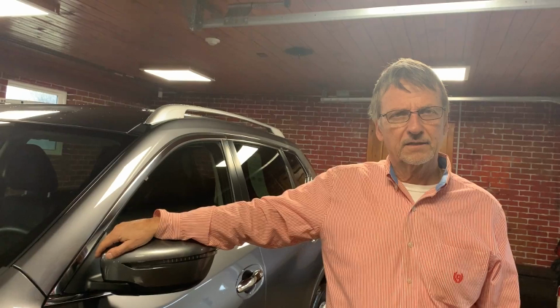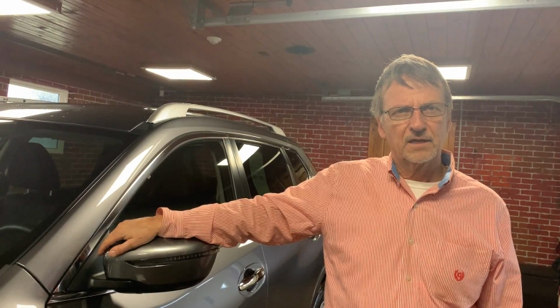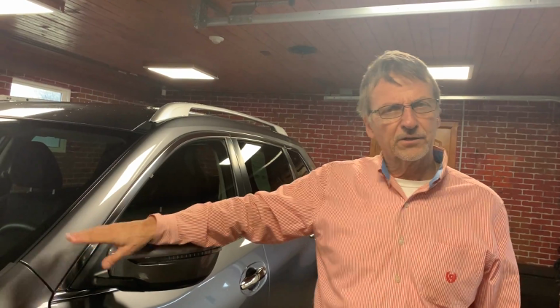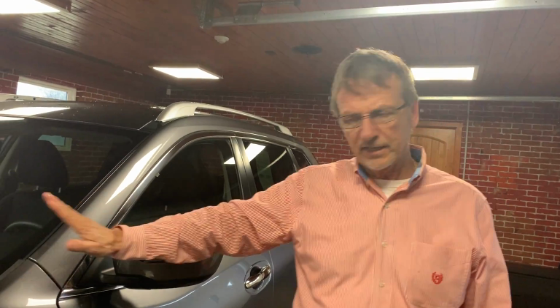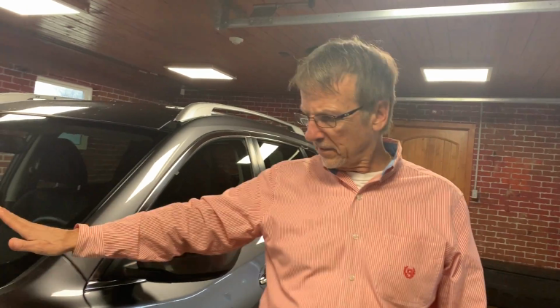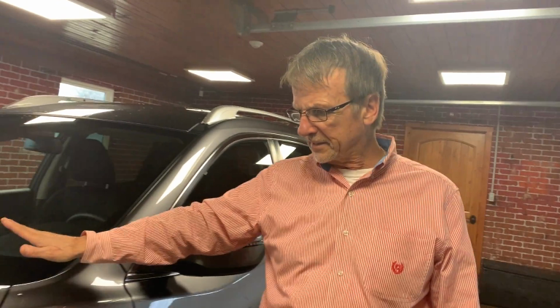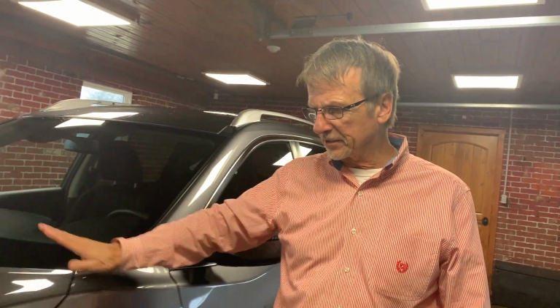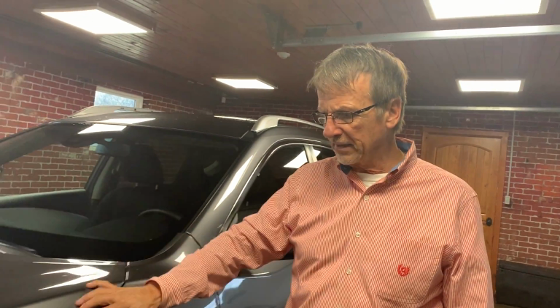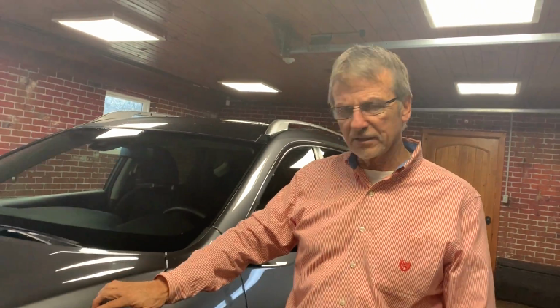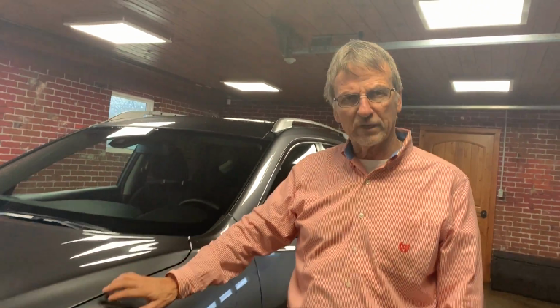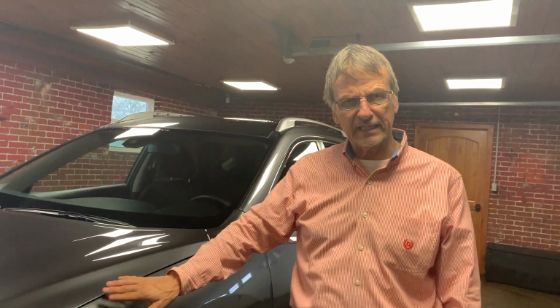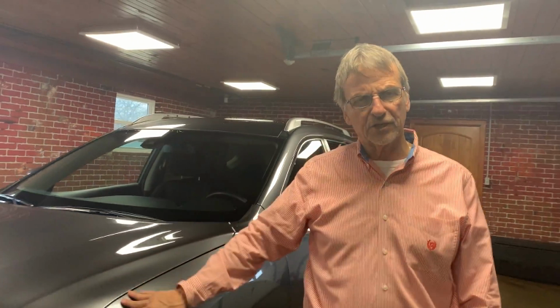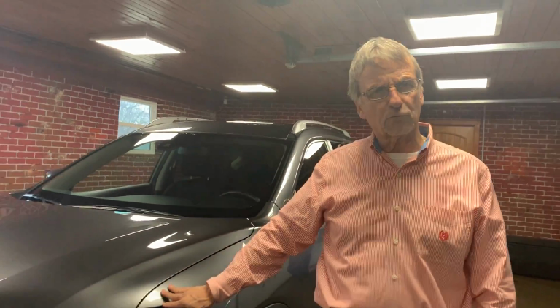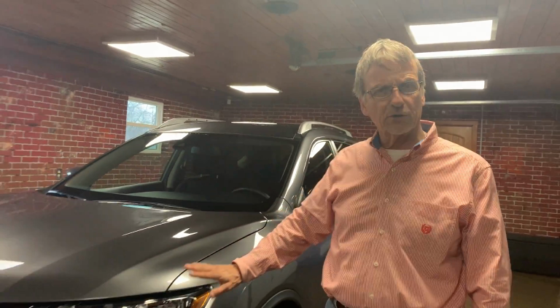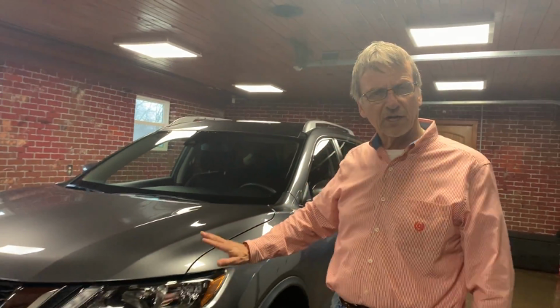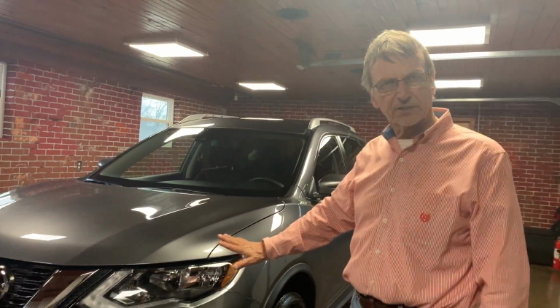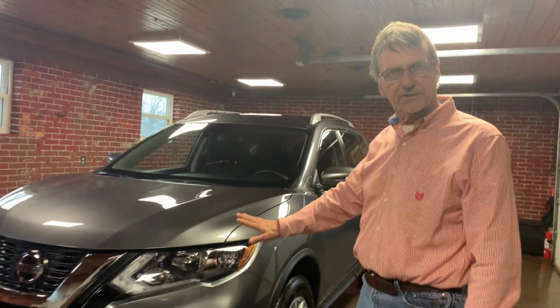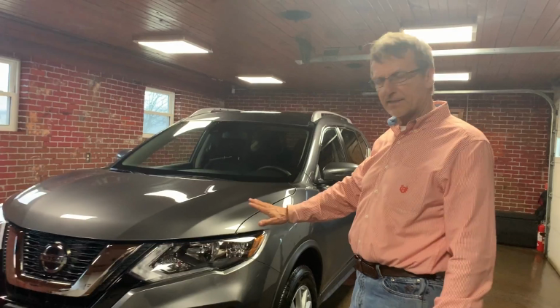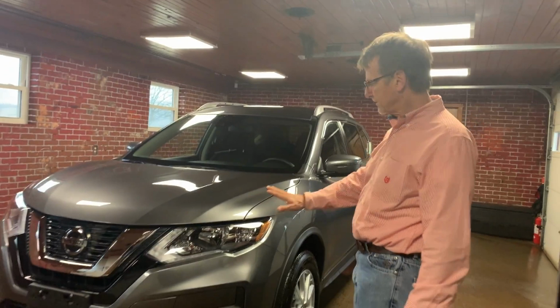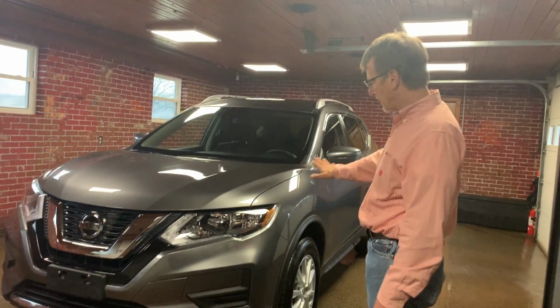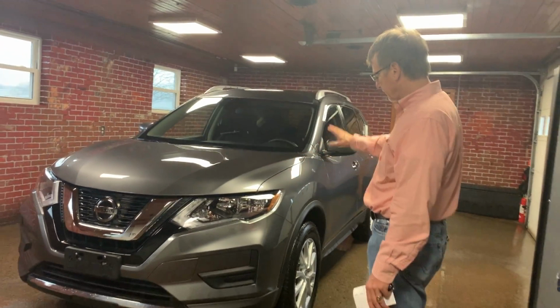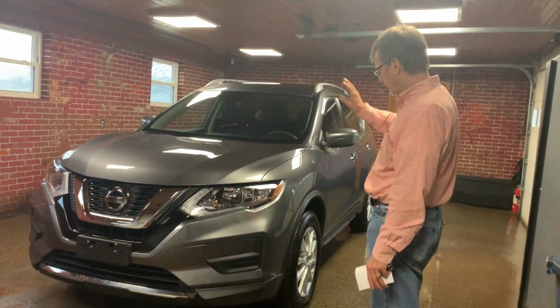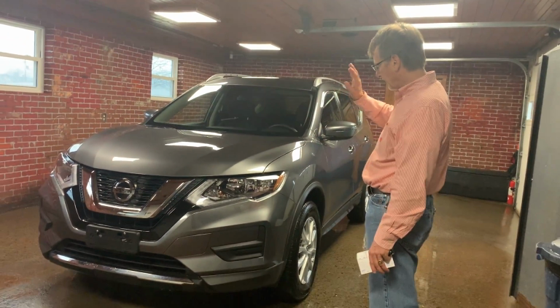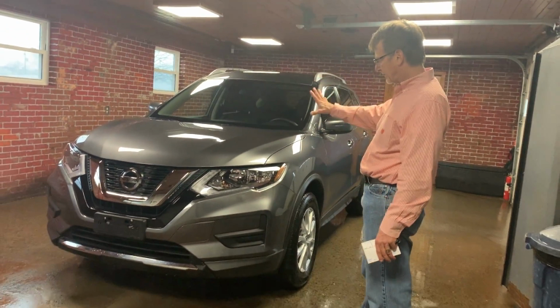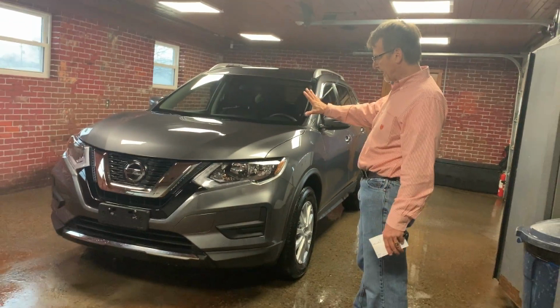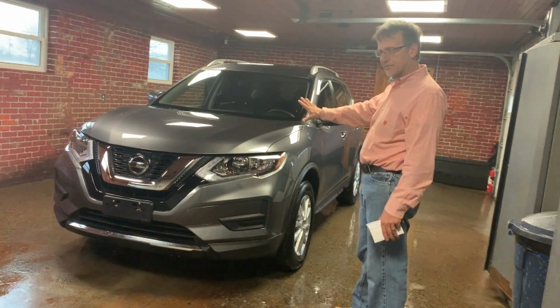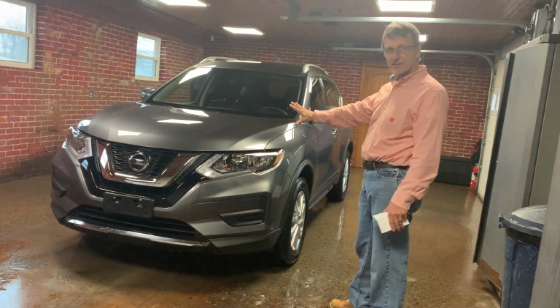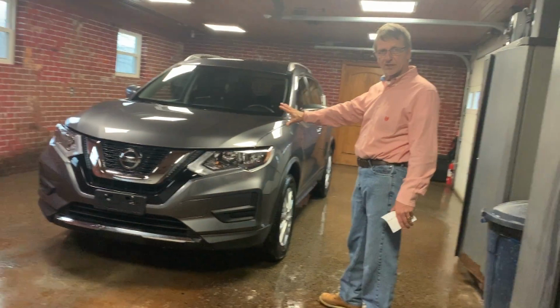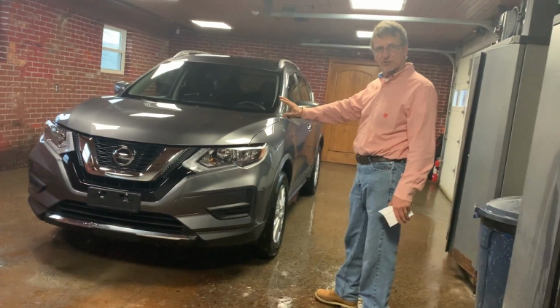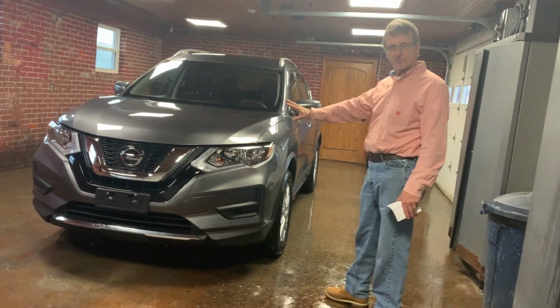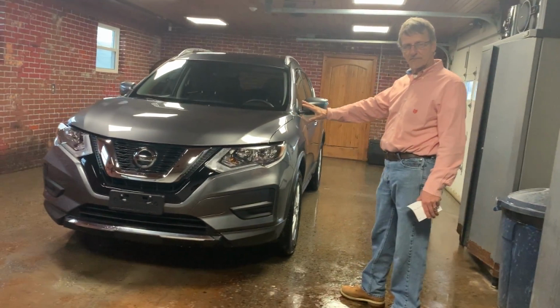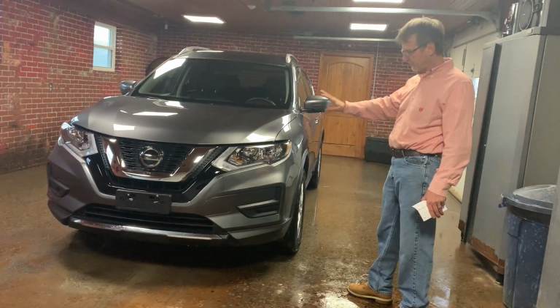Kirk here, and this is a 2020 Nissan Rogue. Just 13,000 miles on it. It's the SV model, which is my favorite.